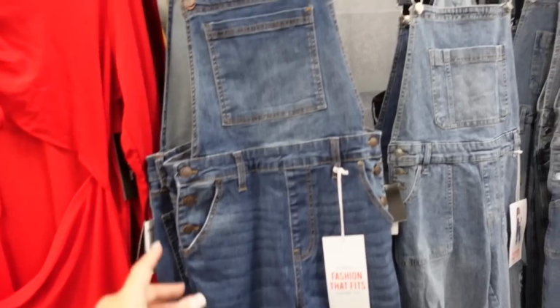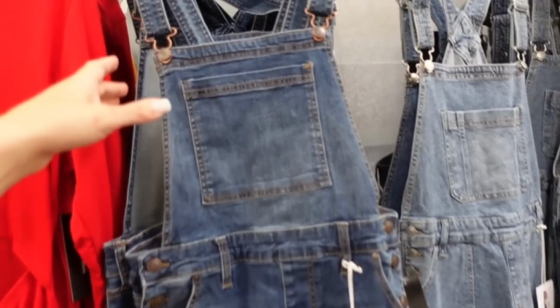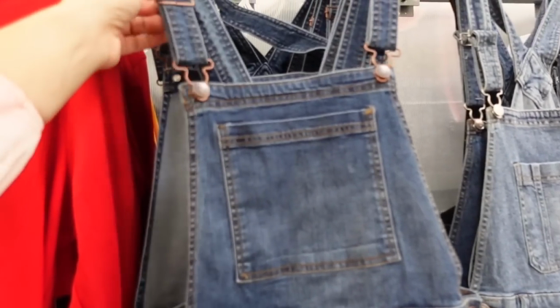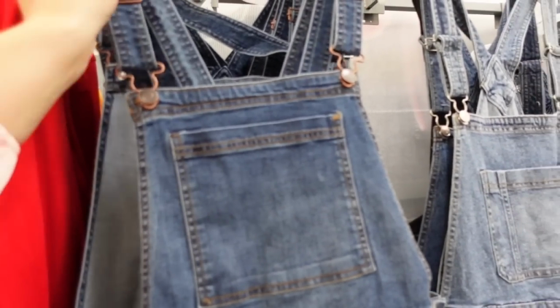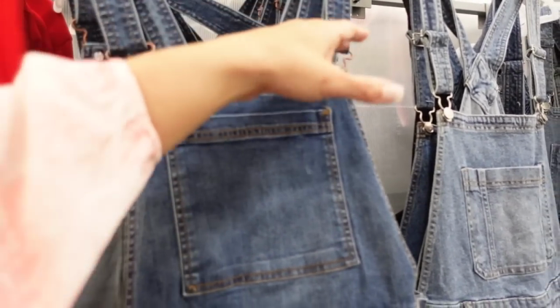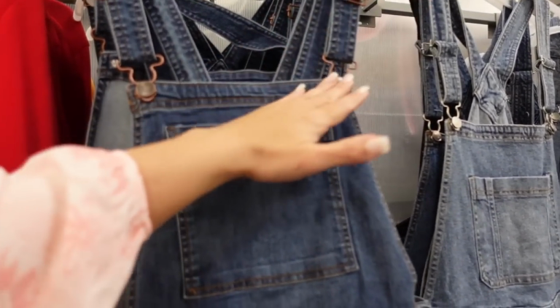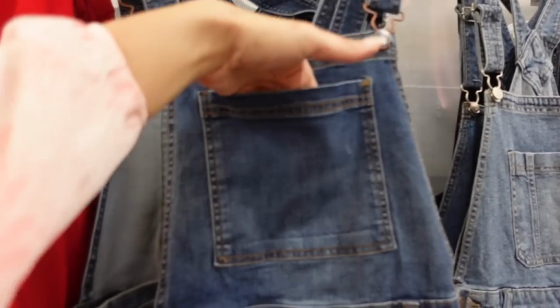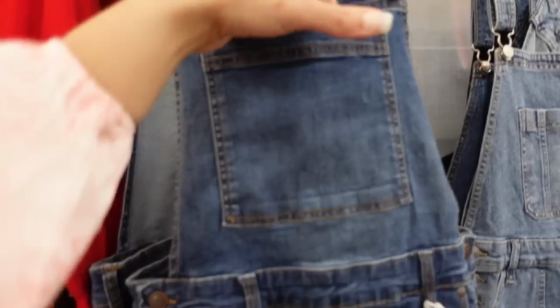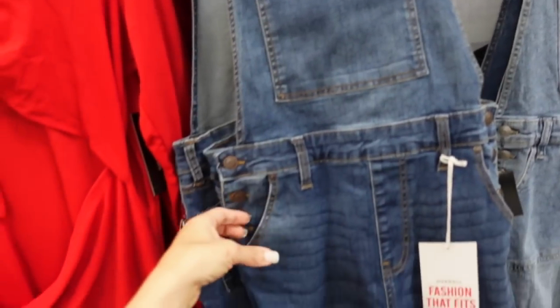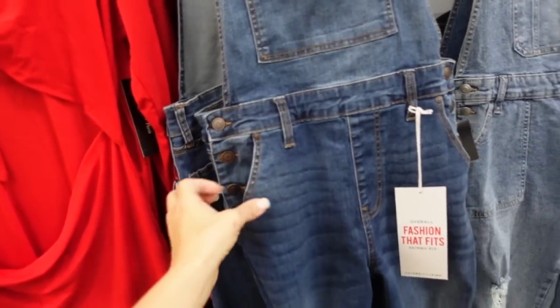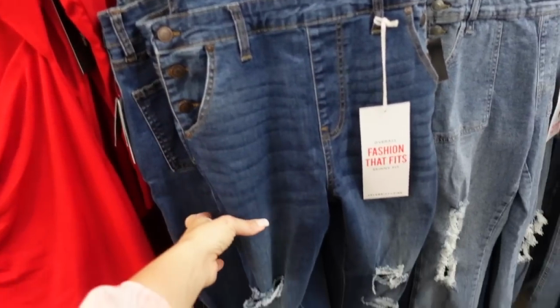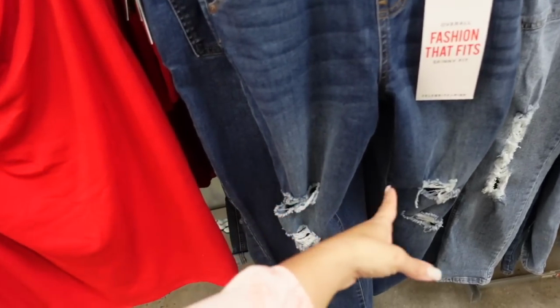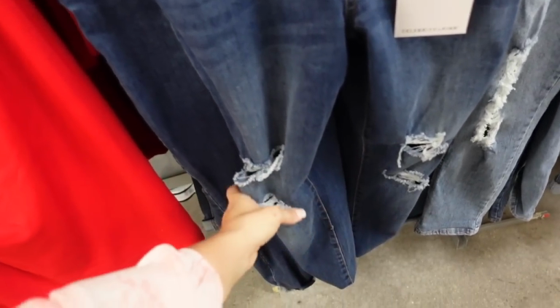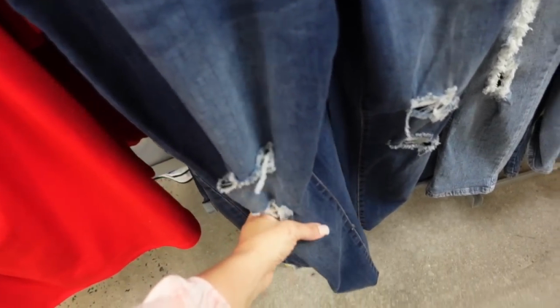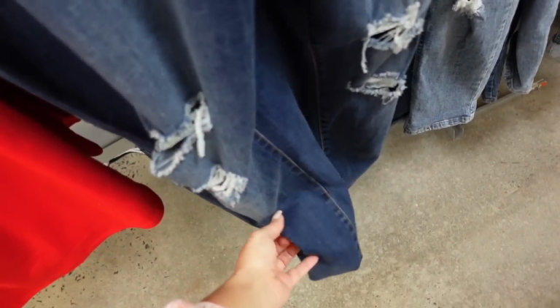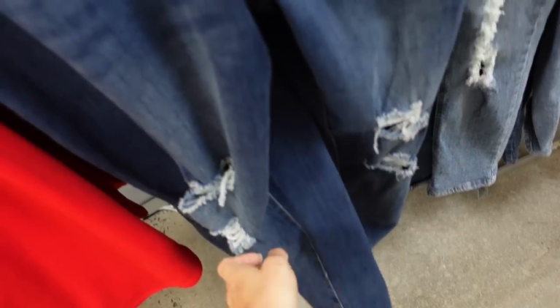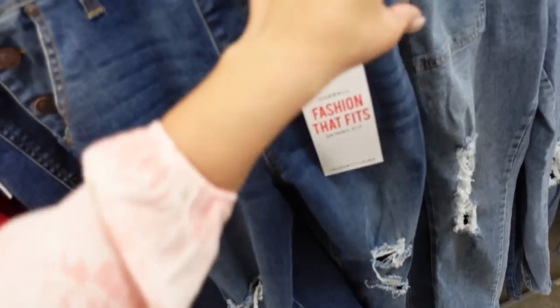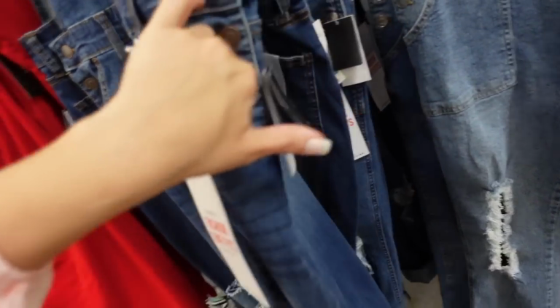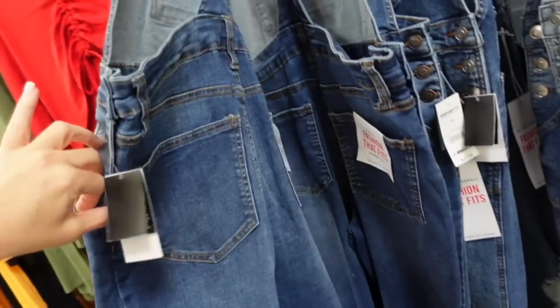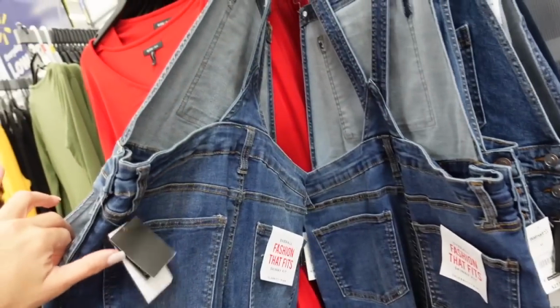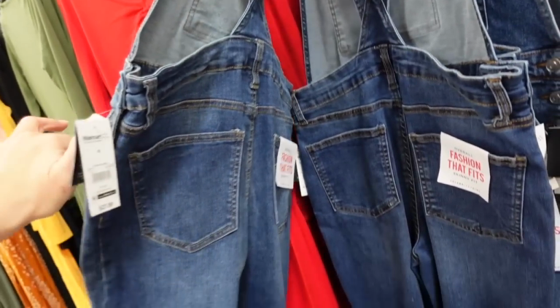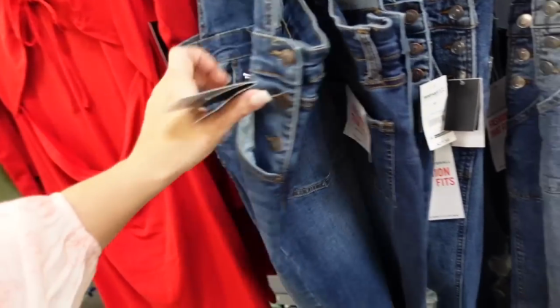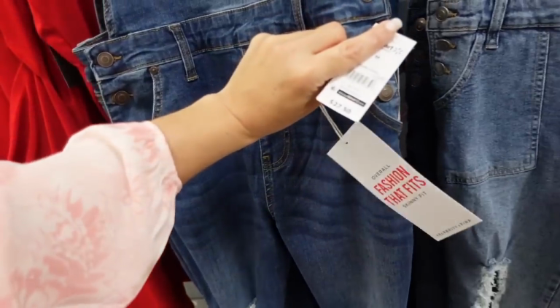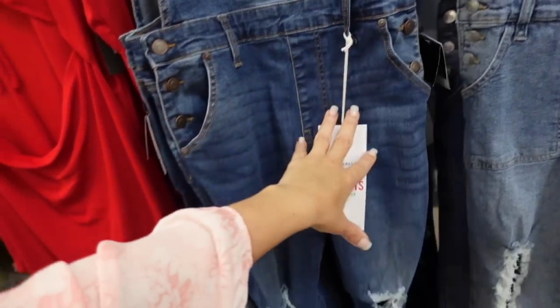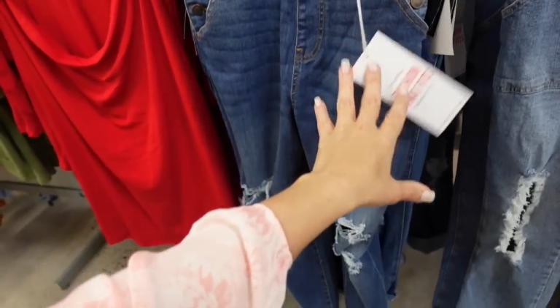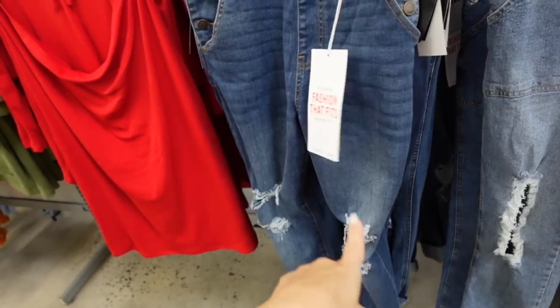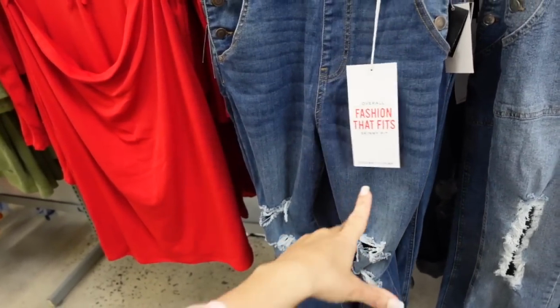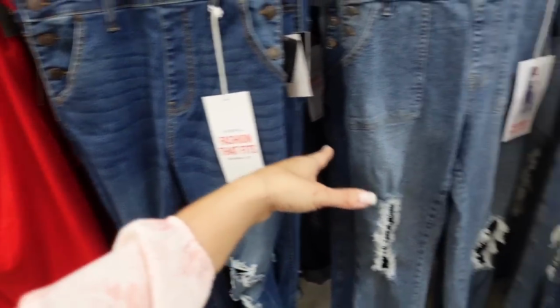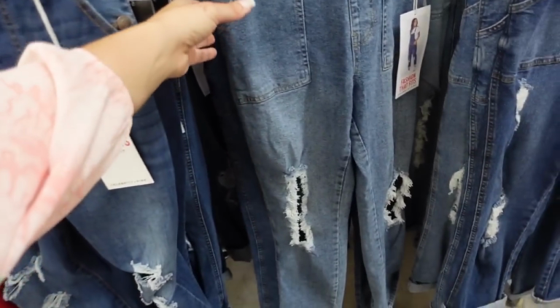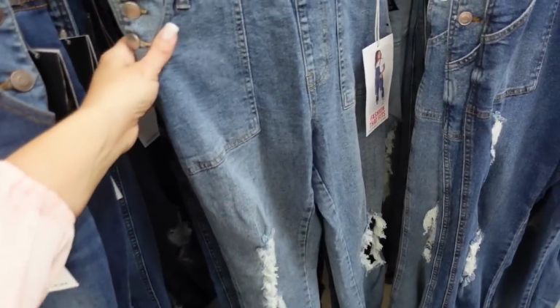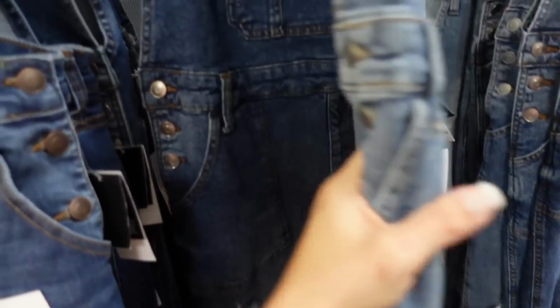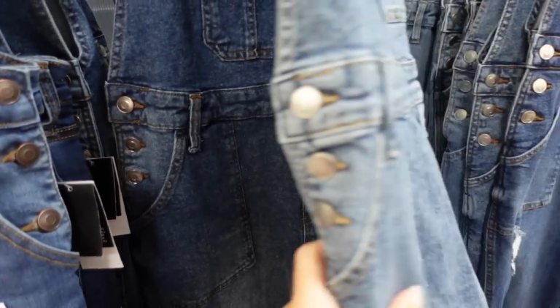New overalls from Celebrity Pink. These have an adjustable strap, one pocket, little side pockets, and rips at the knees — skinny fit. They look like they're $27.50. Comes in mid-tone and a light acid wash.